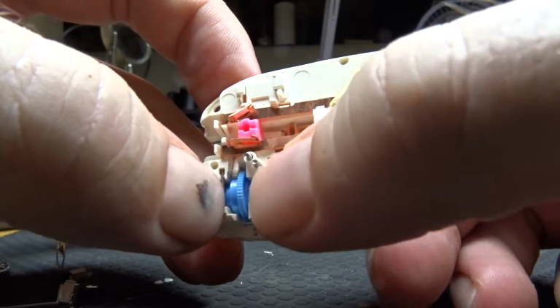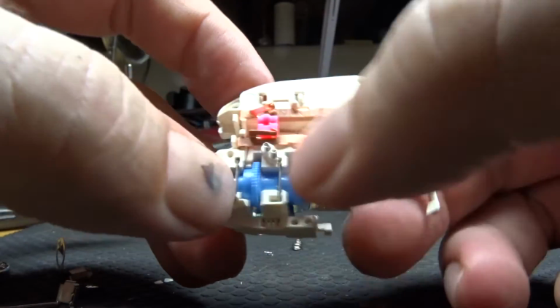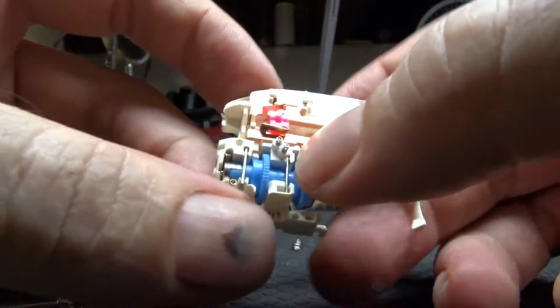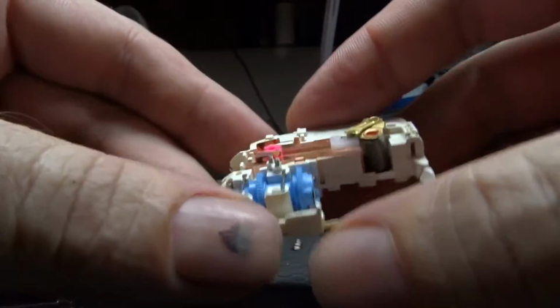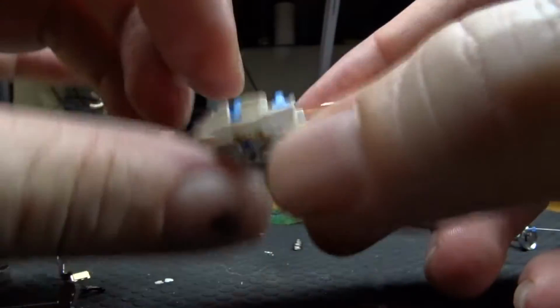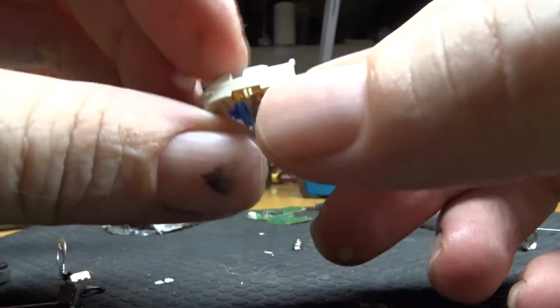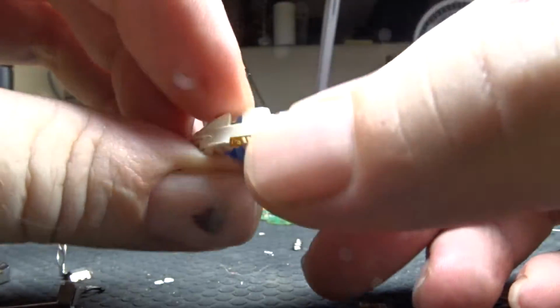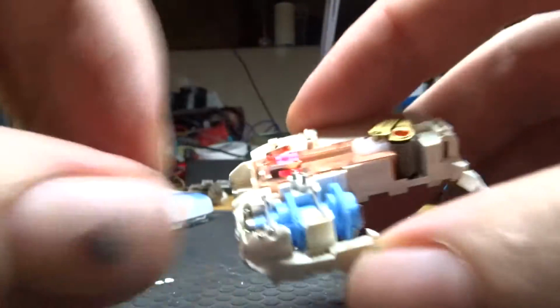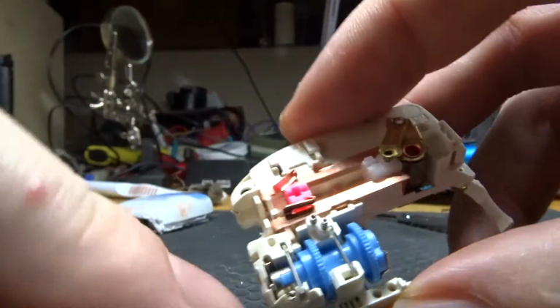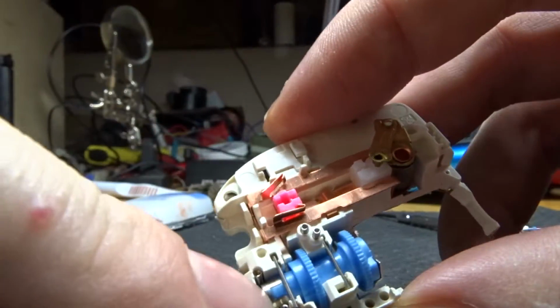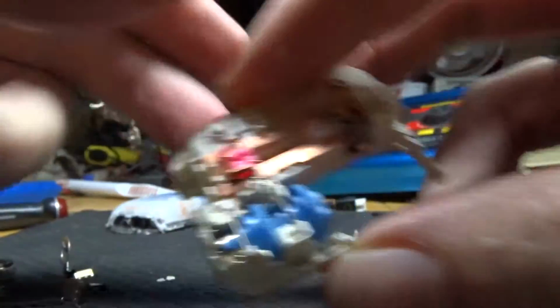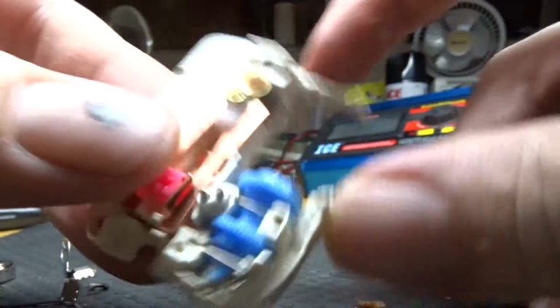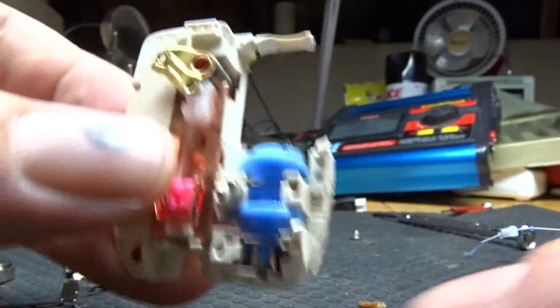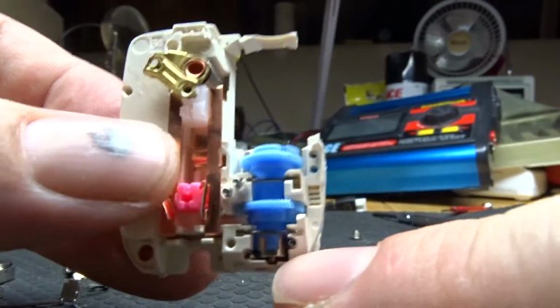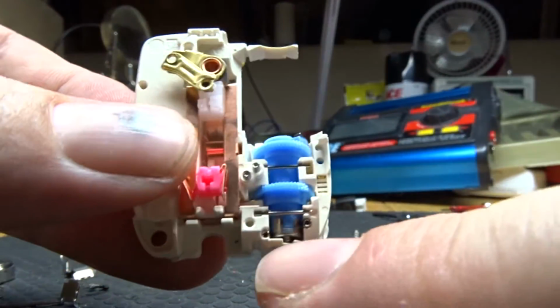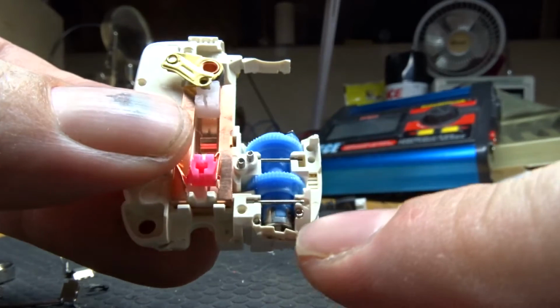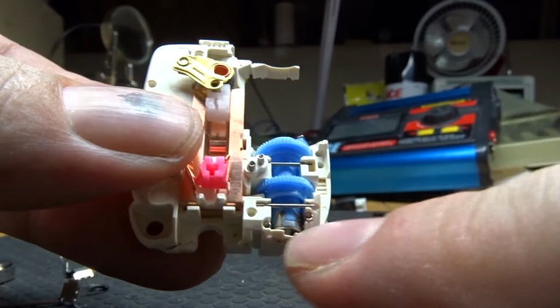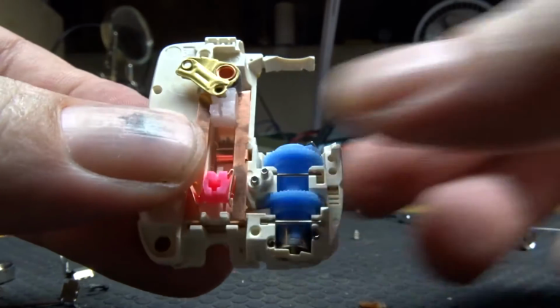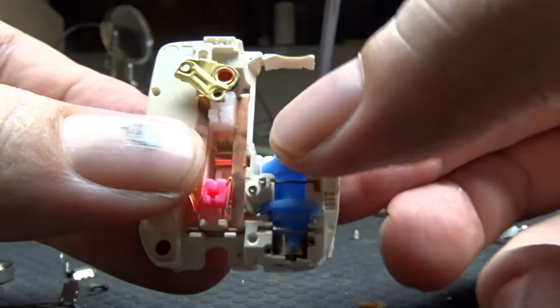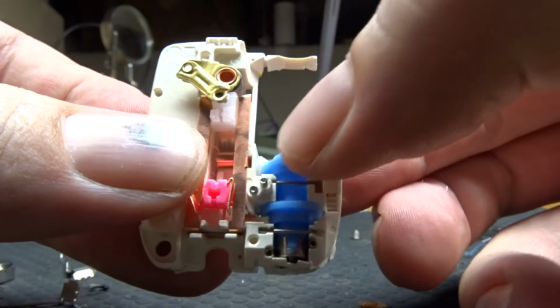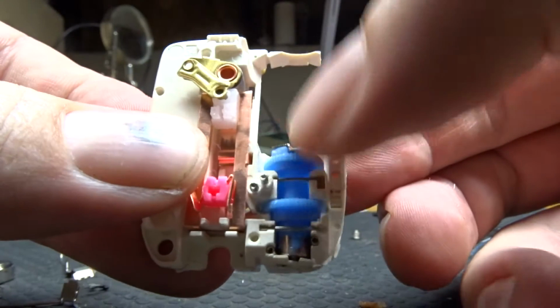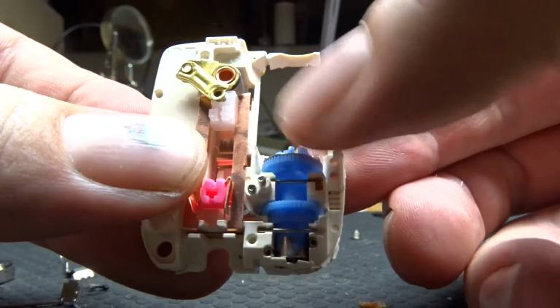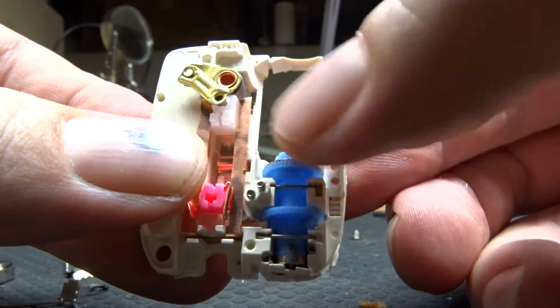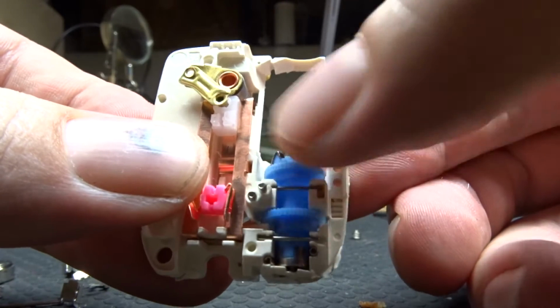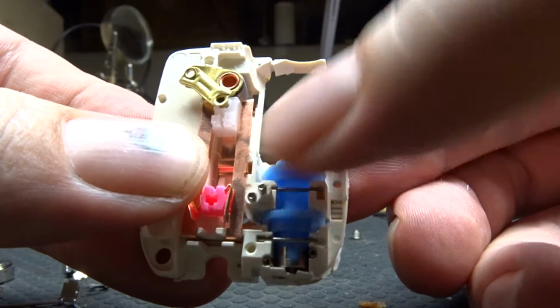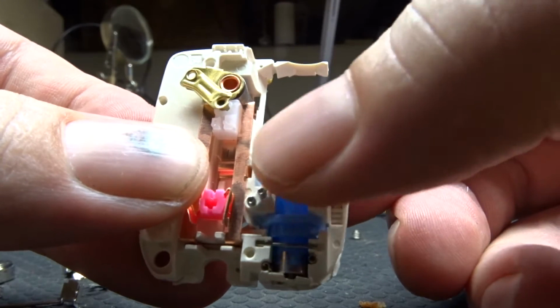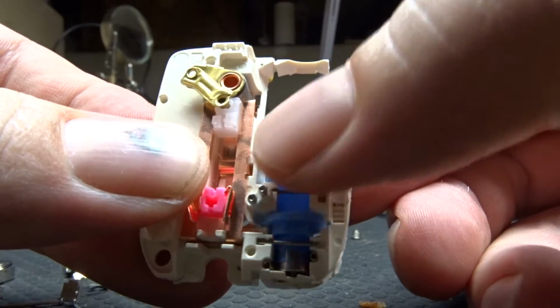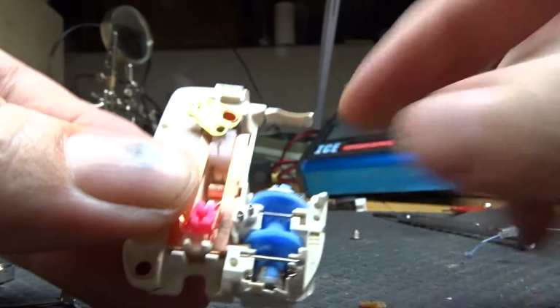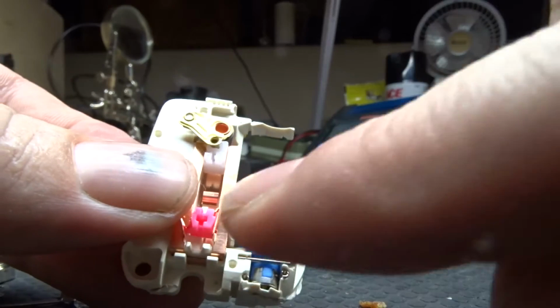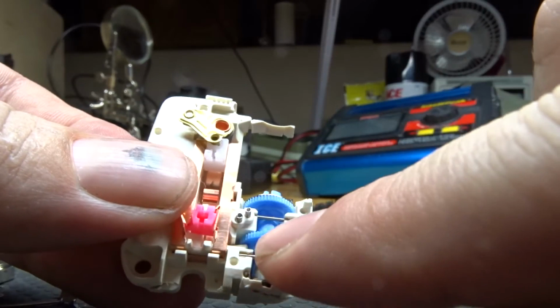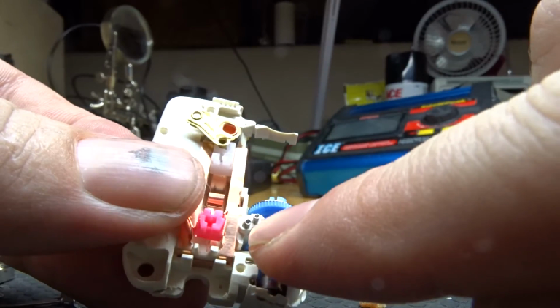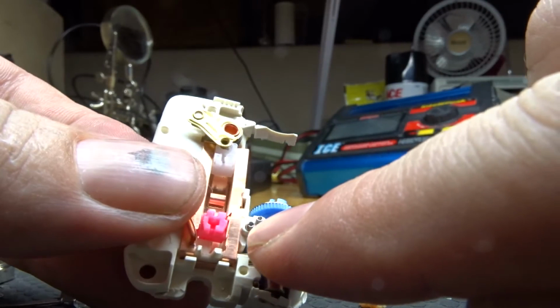There is actually a sensor right here — you can see where these two springs are — so that the computer inside of it can tell if it's turning or not. And these are the two contacts for the buzzer.